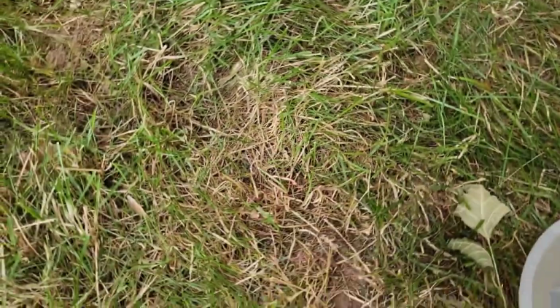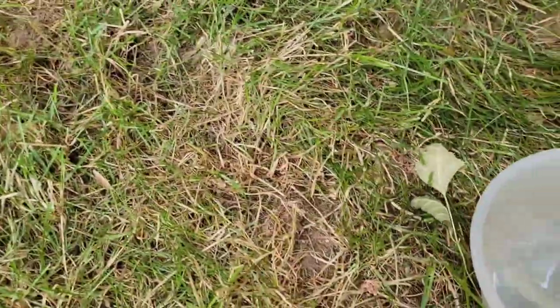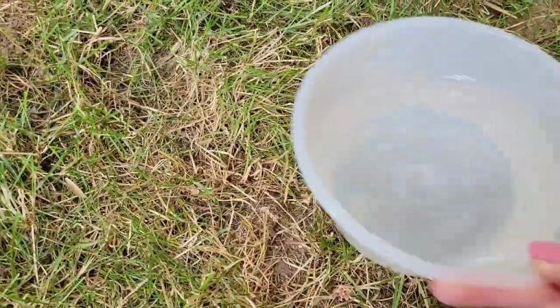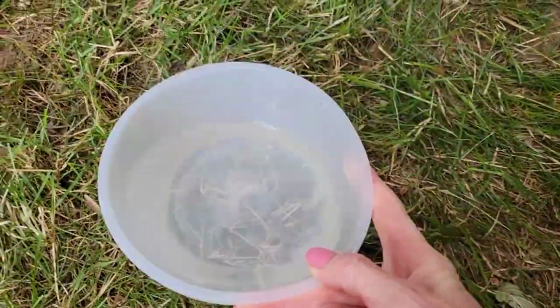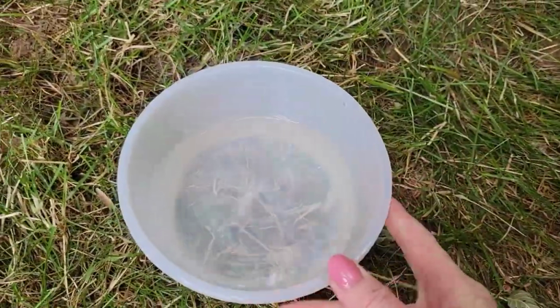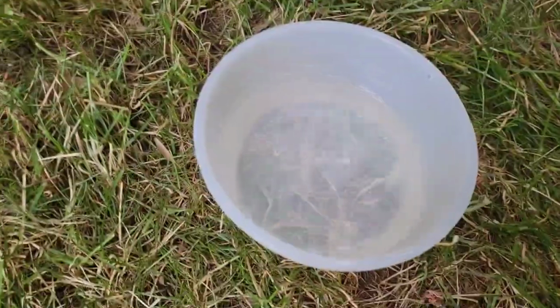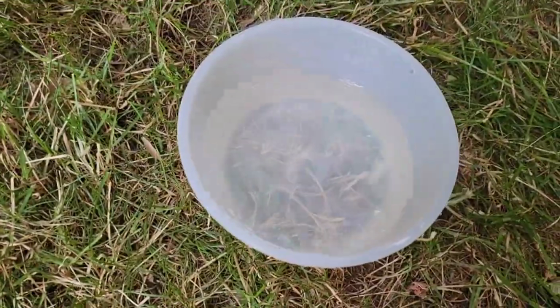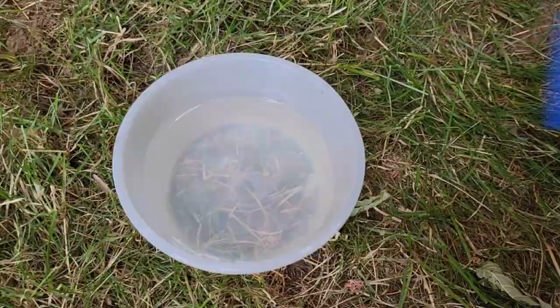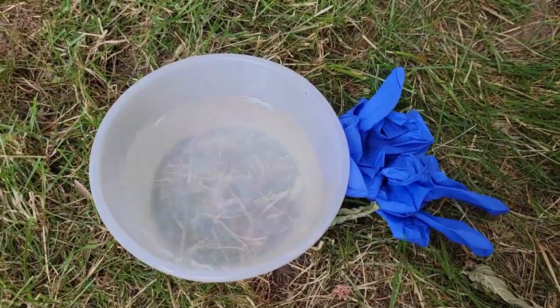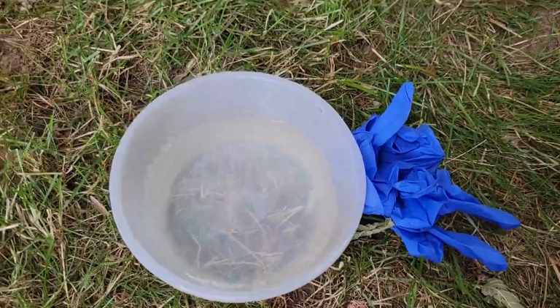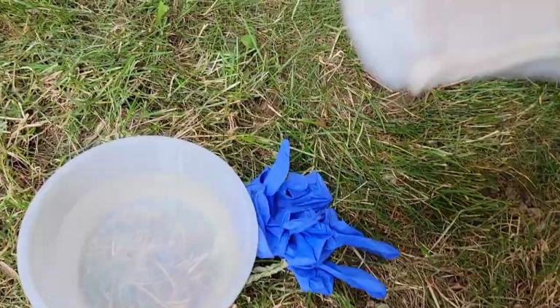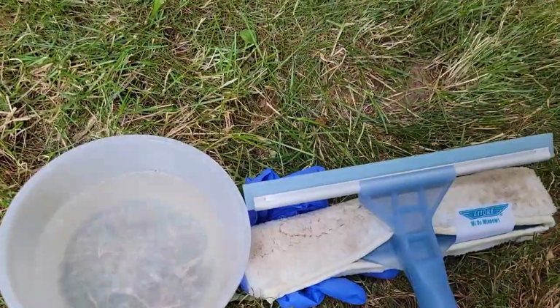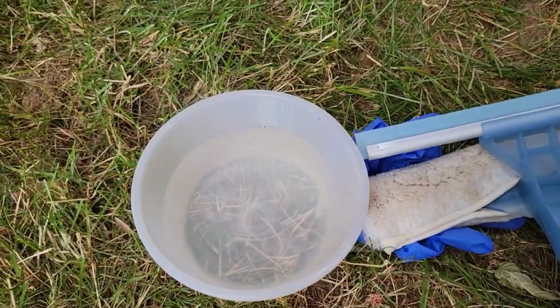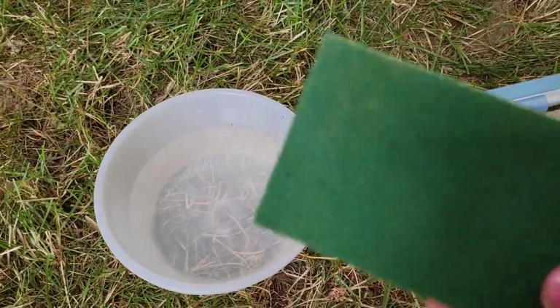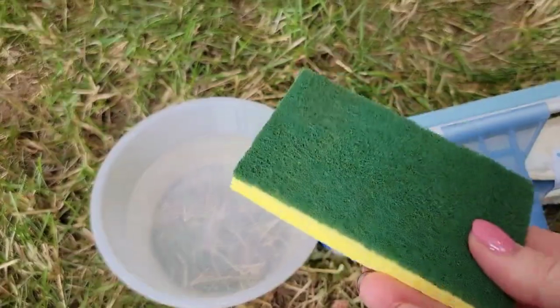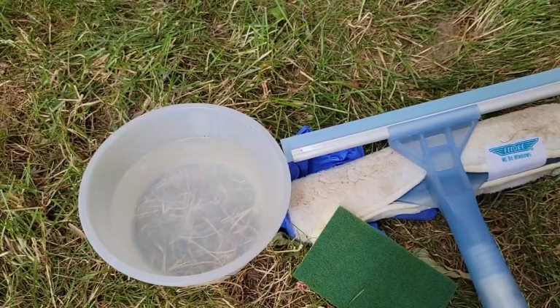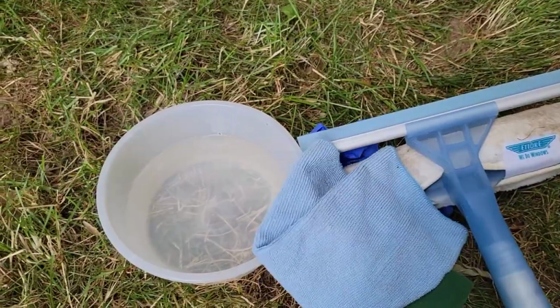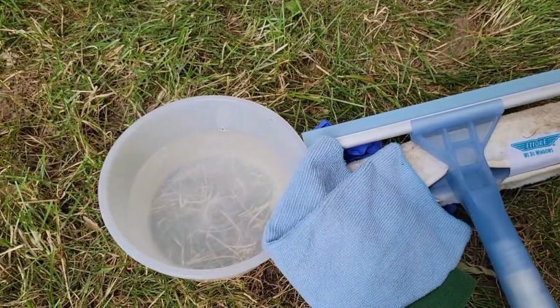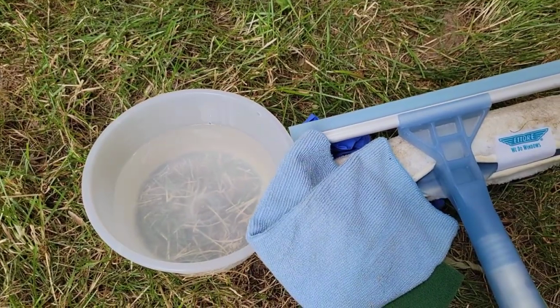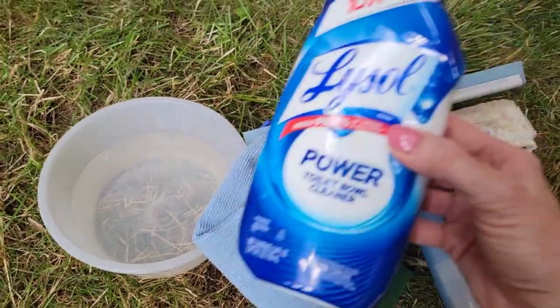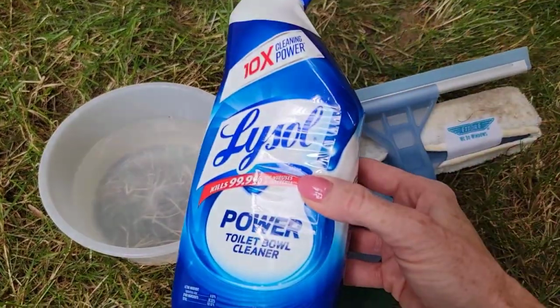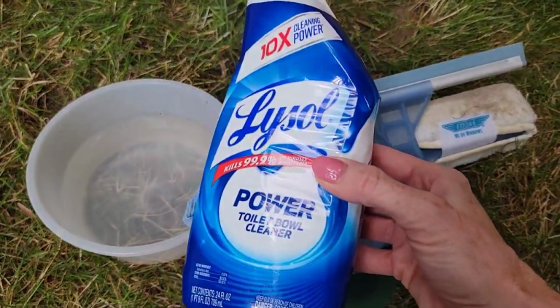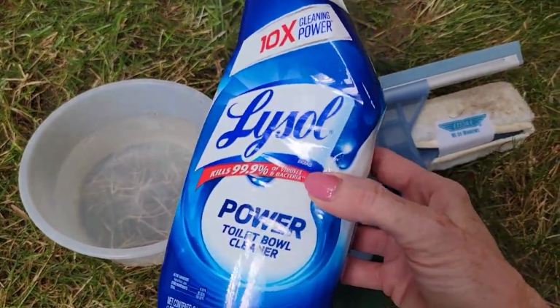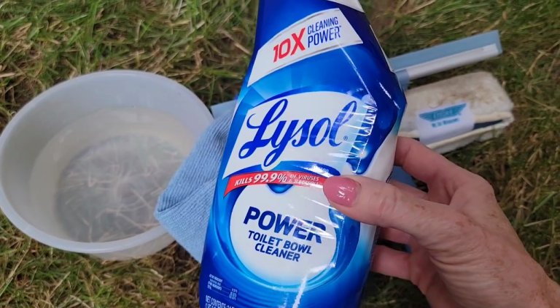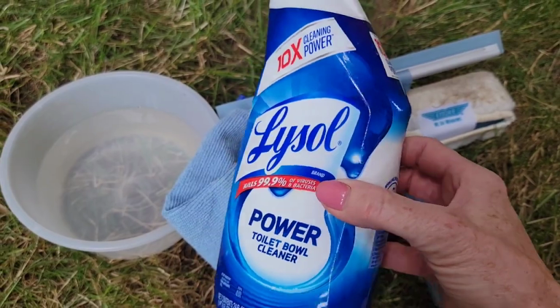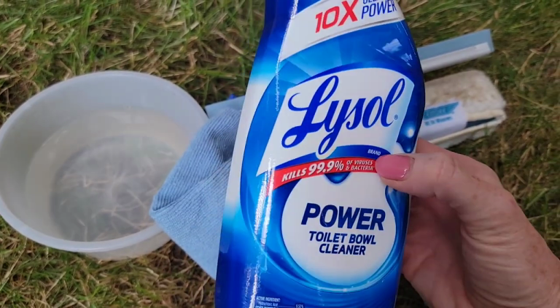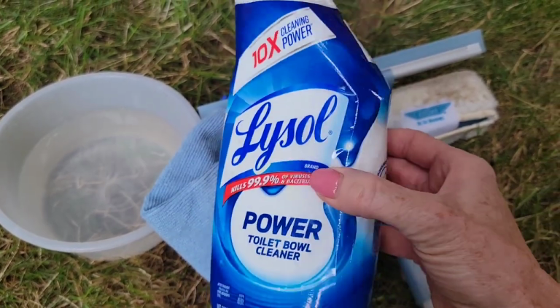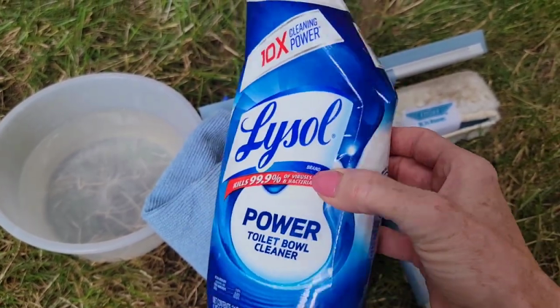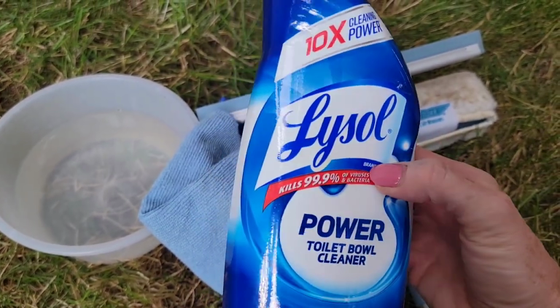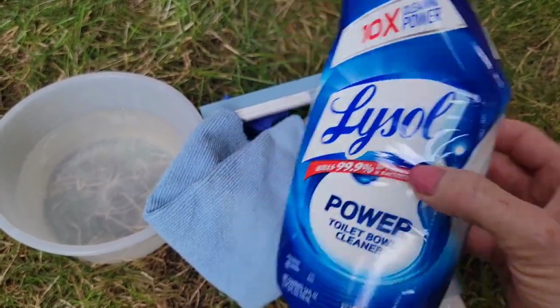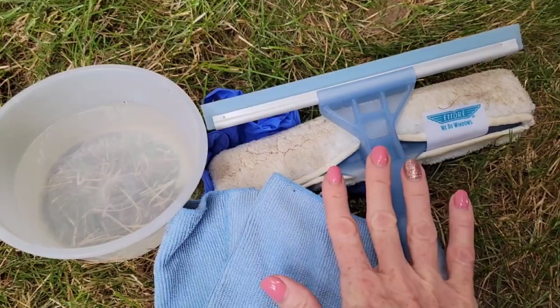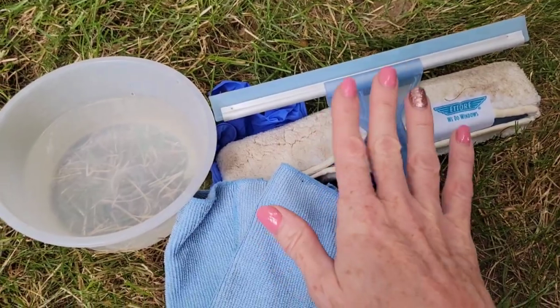For this cleaning project you are going to need a bowl full of clean water, some rubber gloves, a squeegee, a scouring pad, a microfiber cloth, and finally toilet bowl cleaner. This is what is going to get your hard water stains off of your windows.